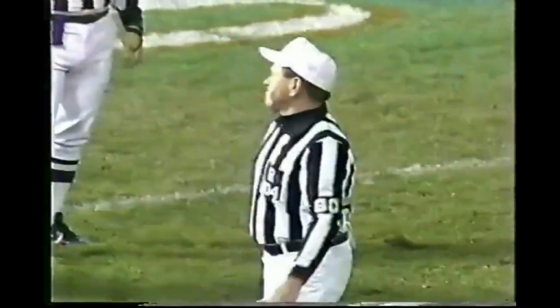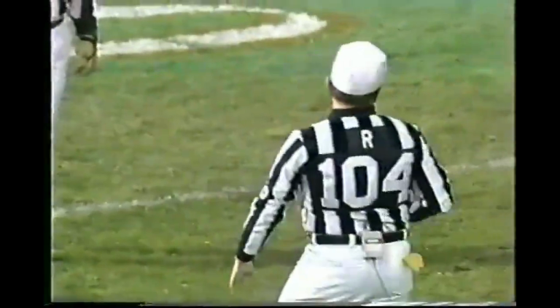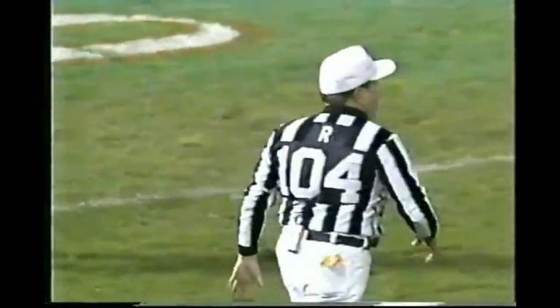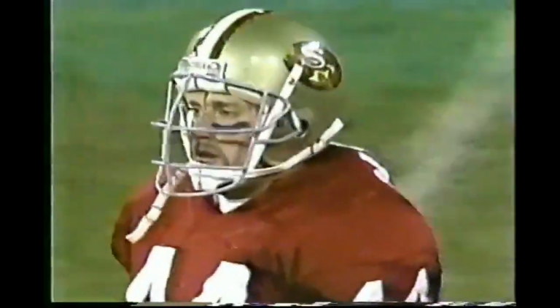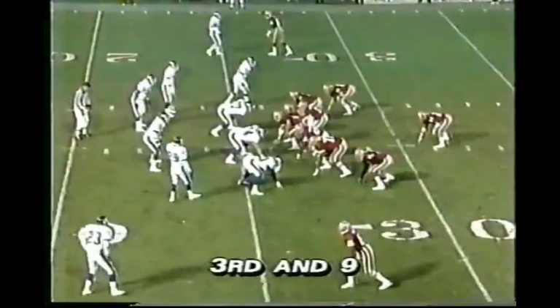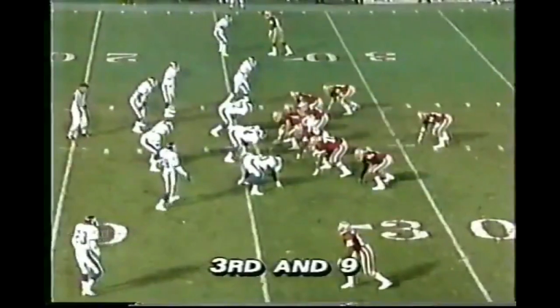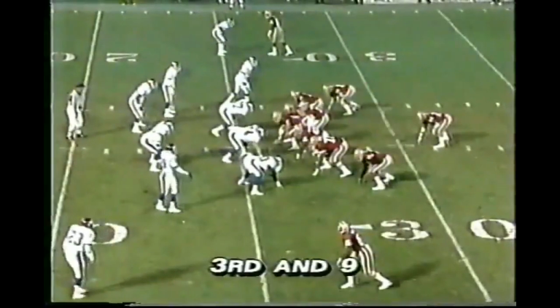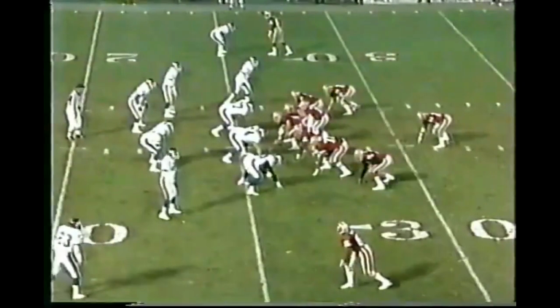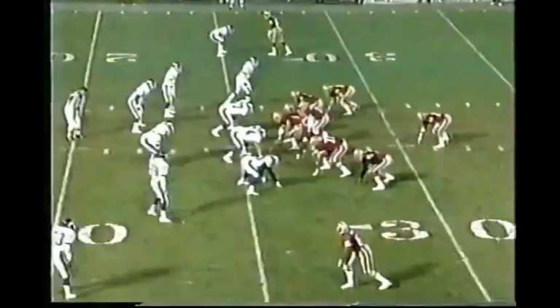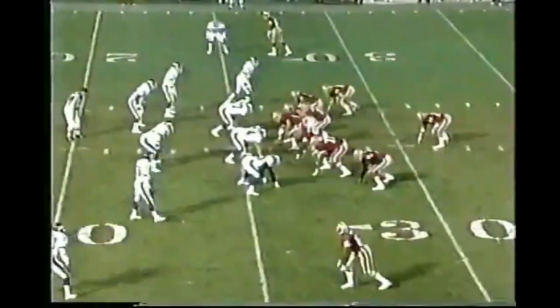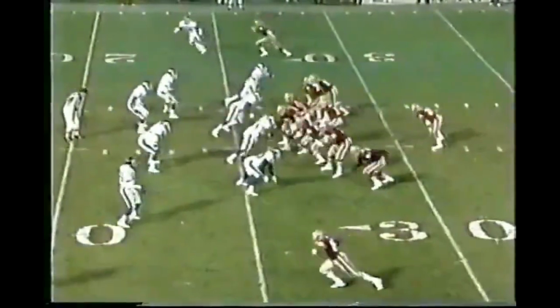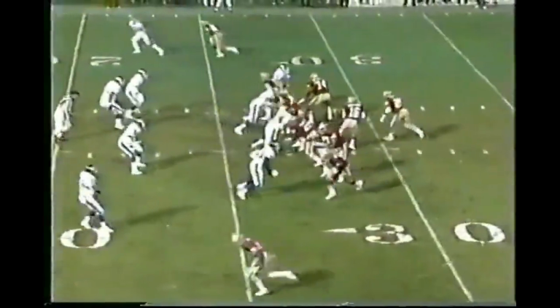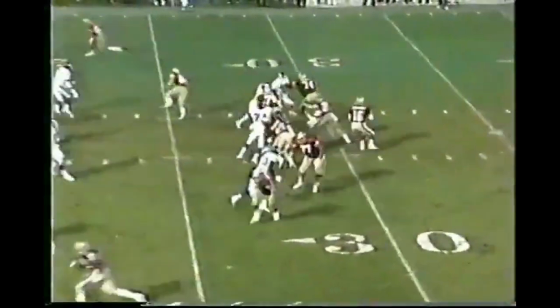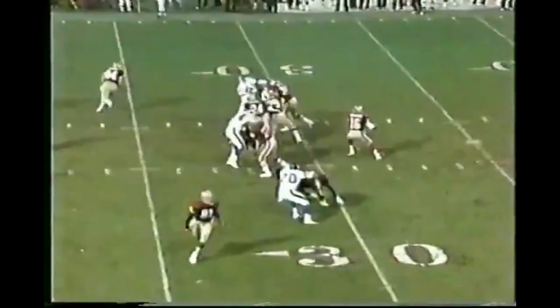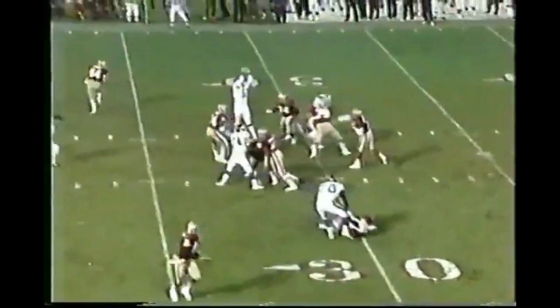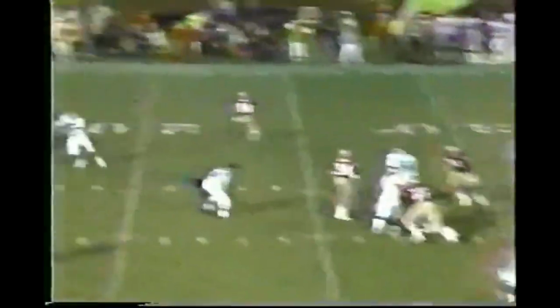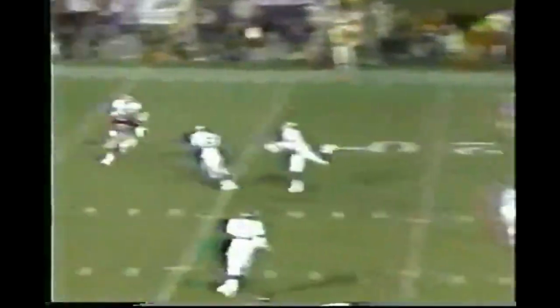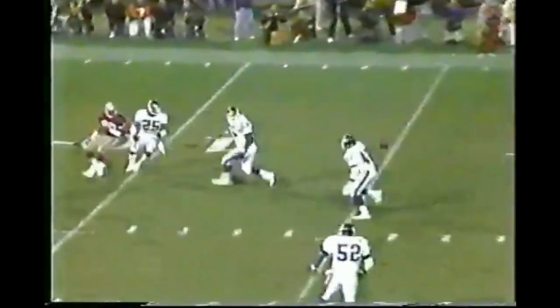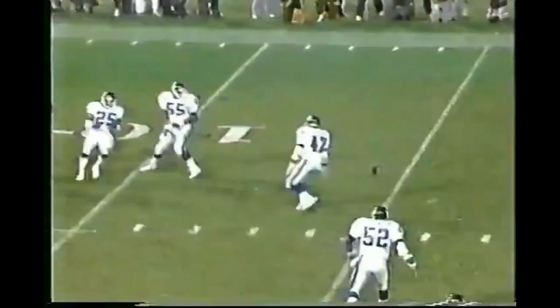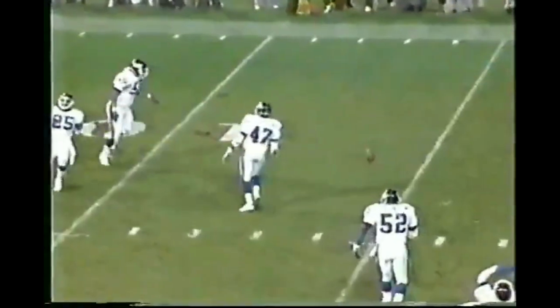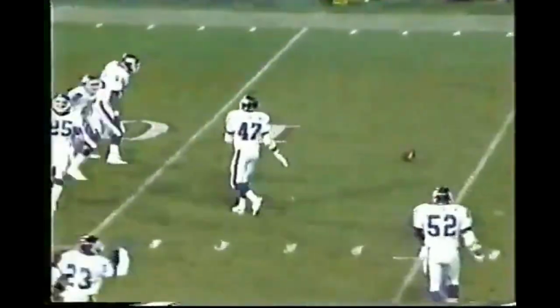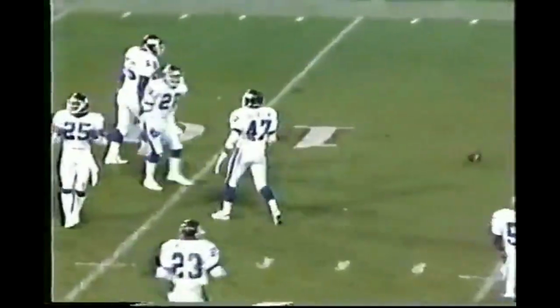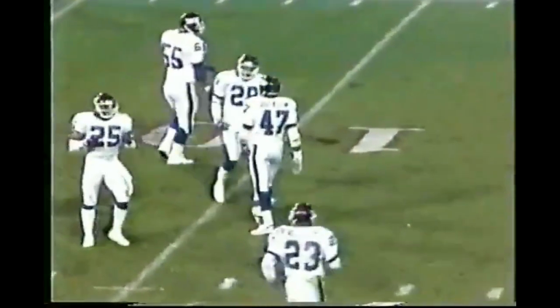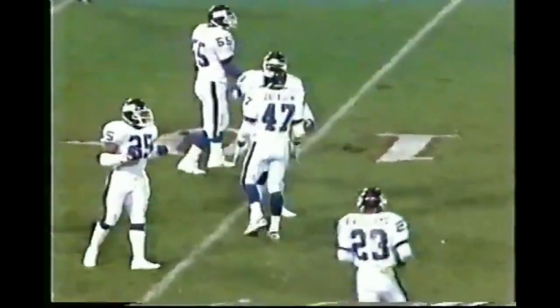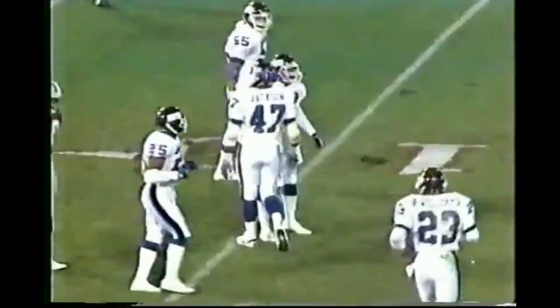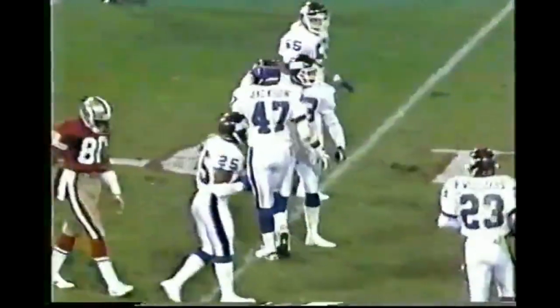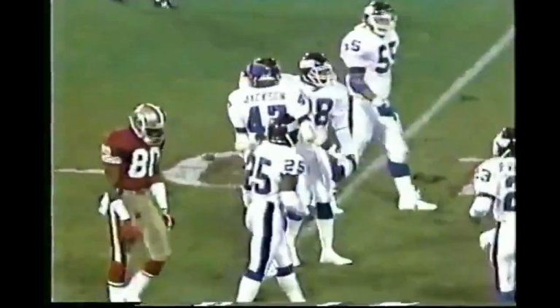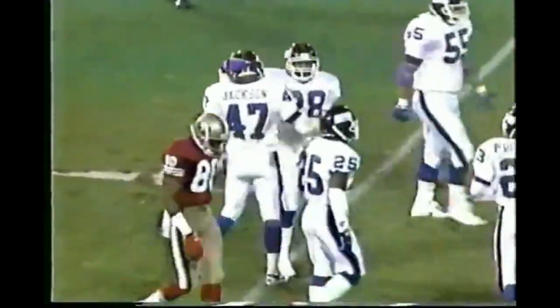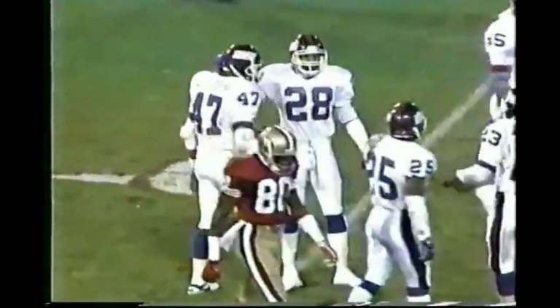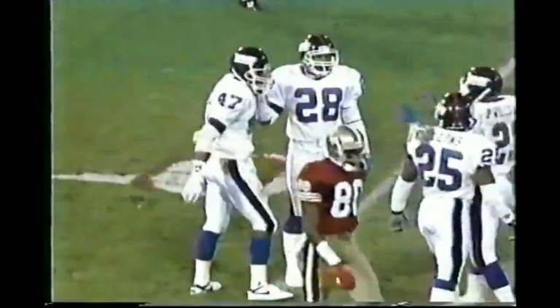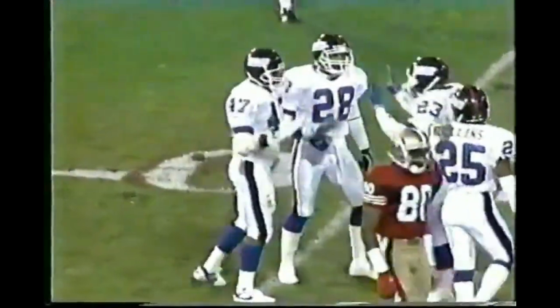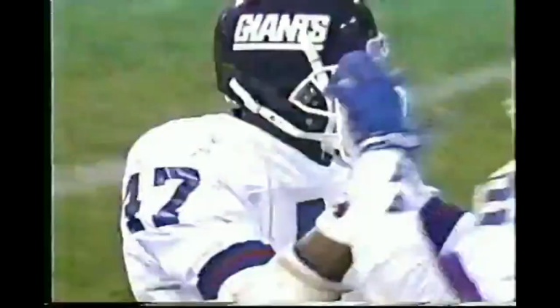Pullback Tom Rathman at the six-yard line. Montana fires and it's knocked down at the 15-yard line by Greg Jackson, who nearly picked it off.